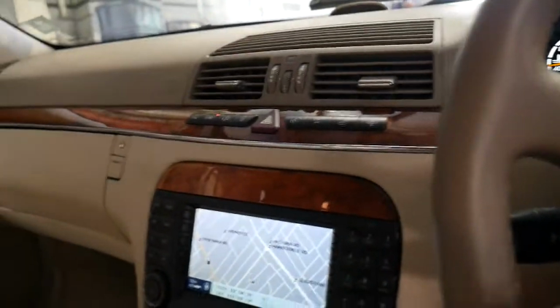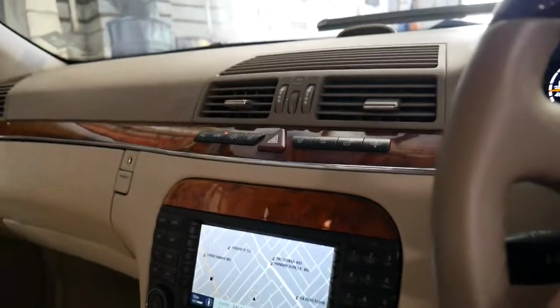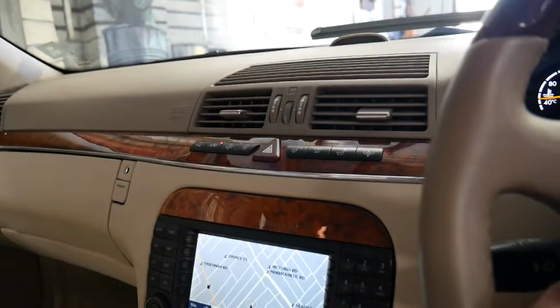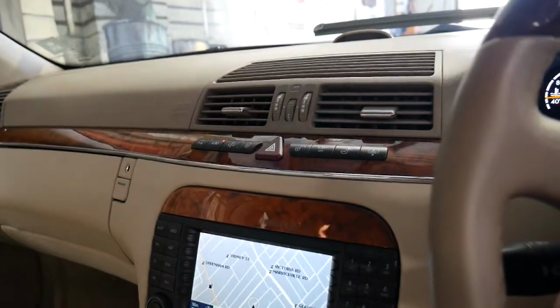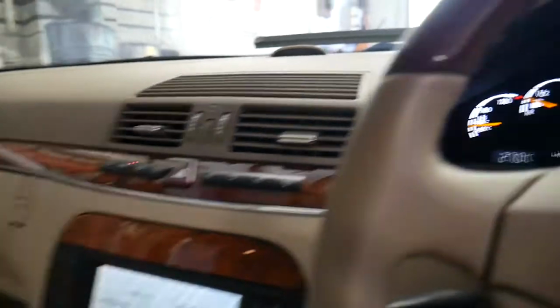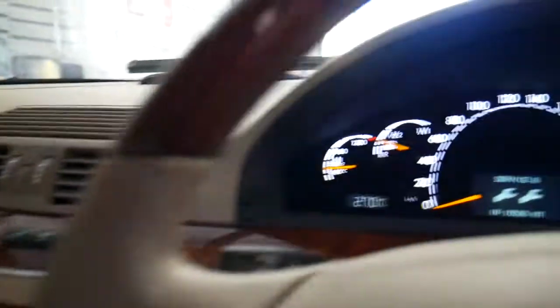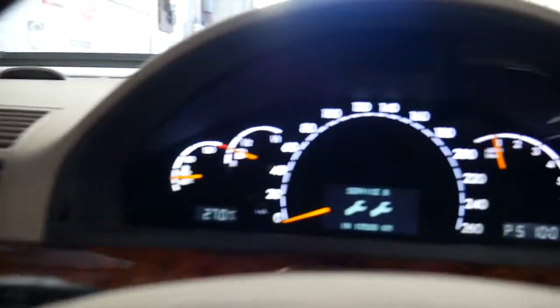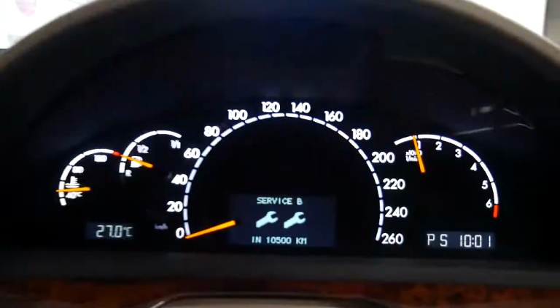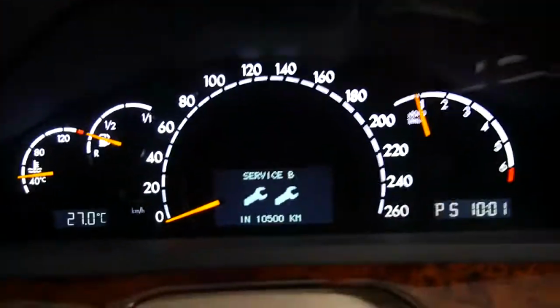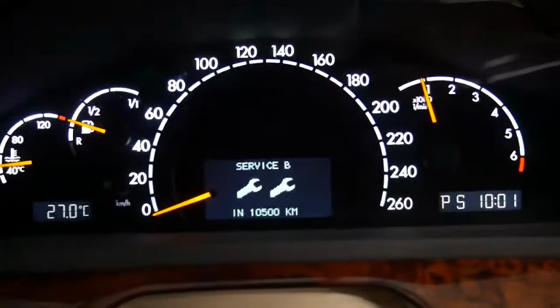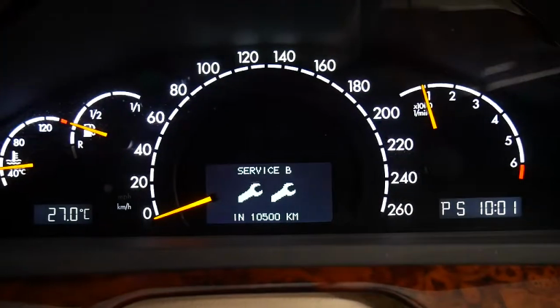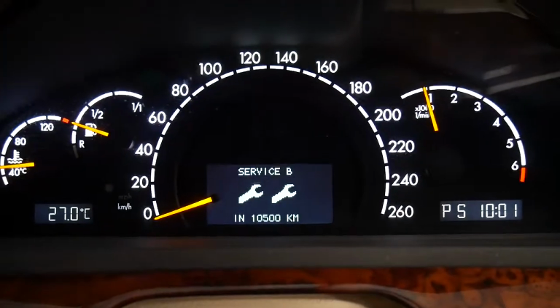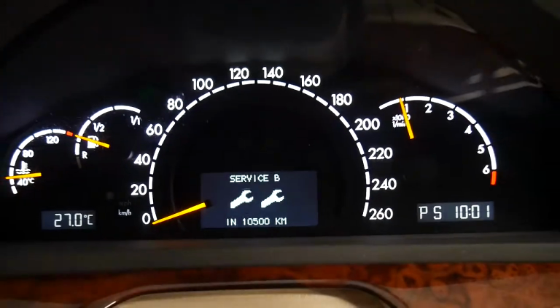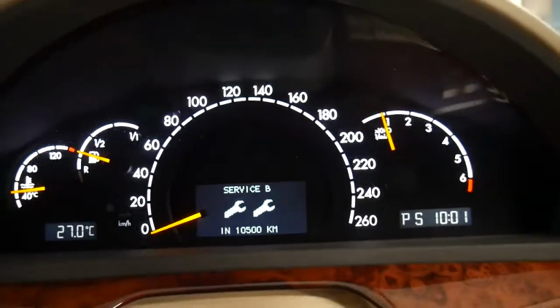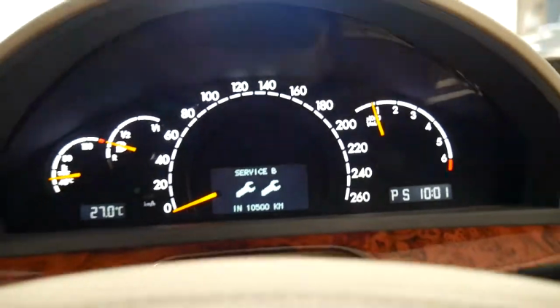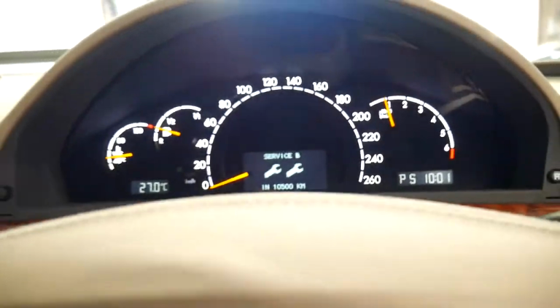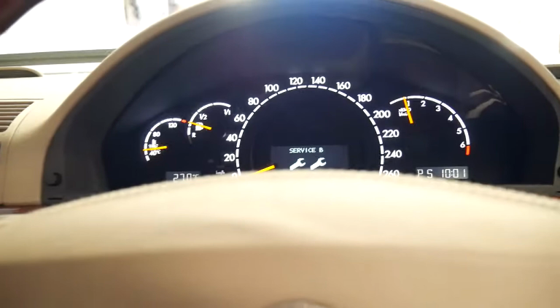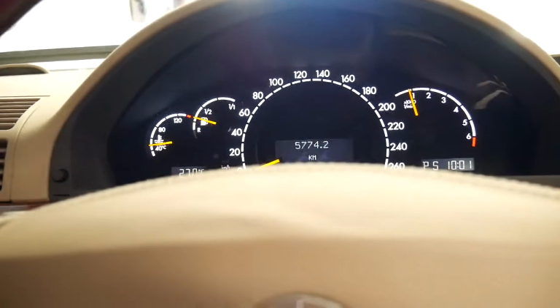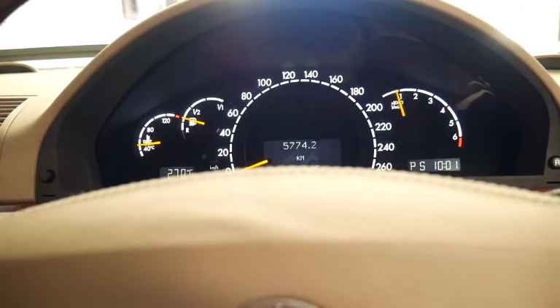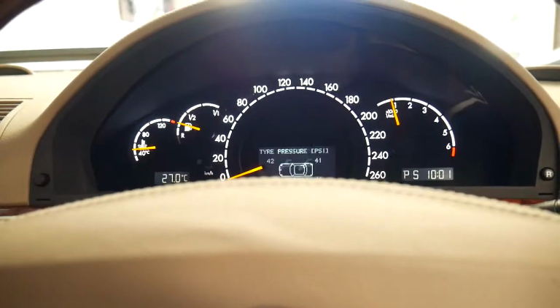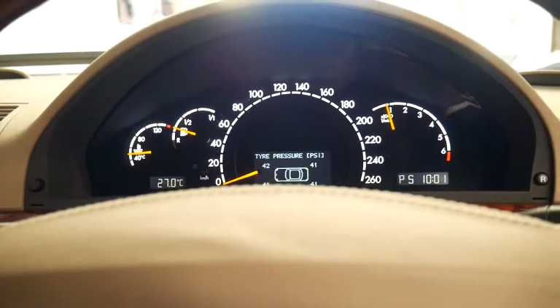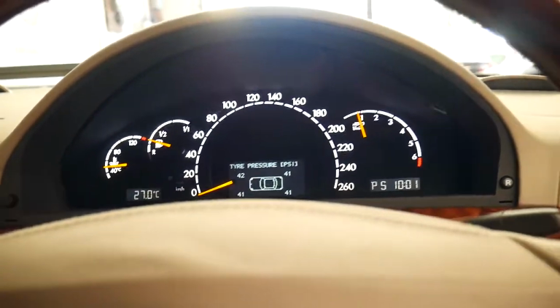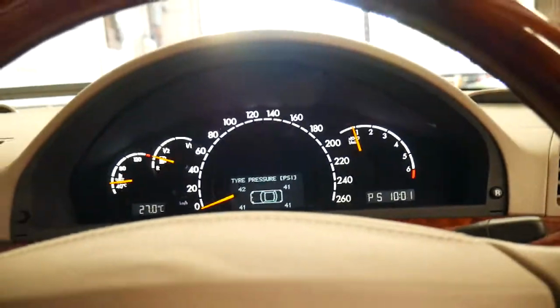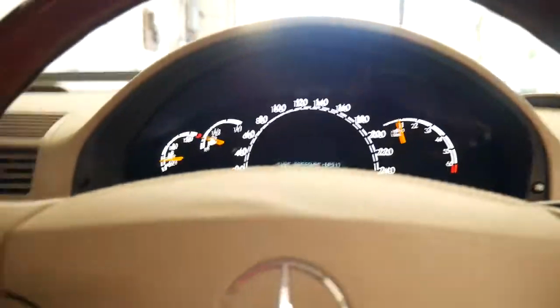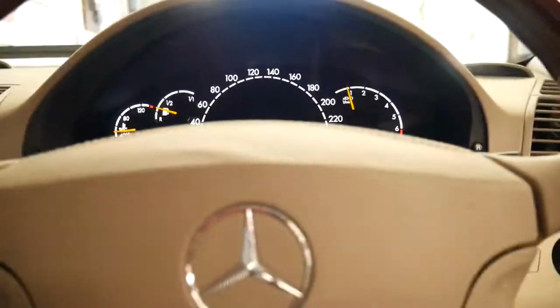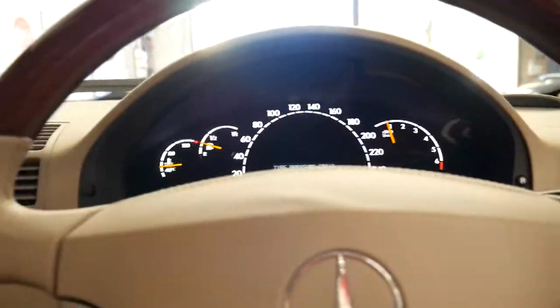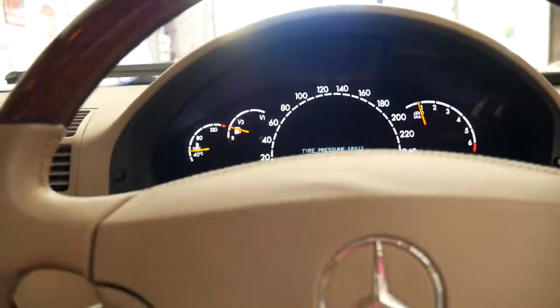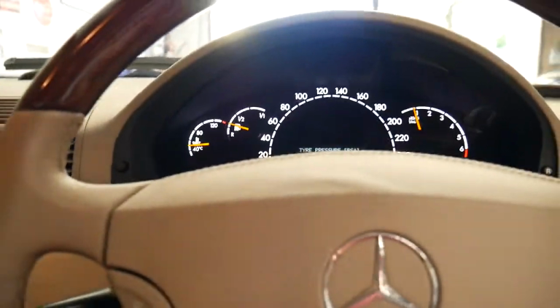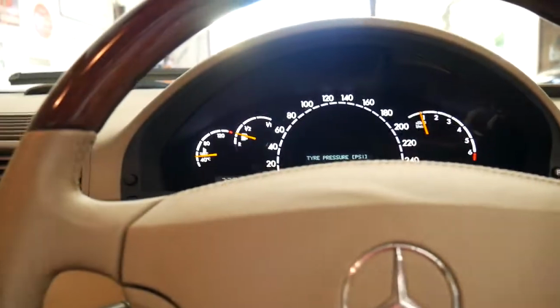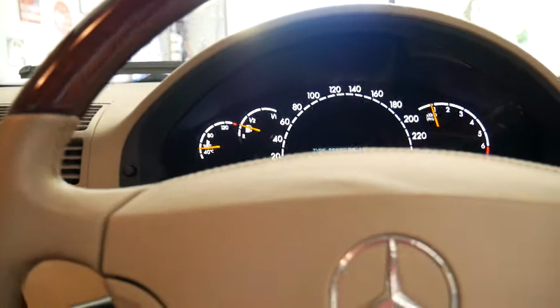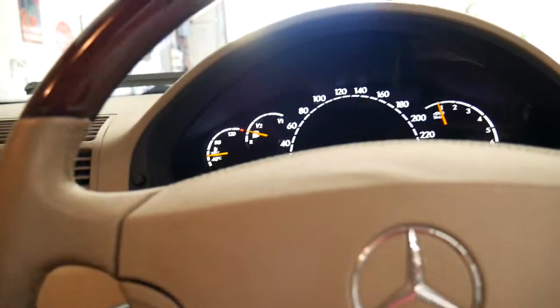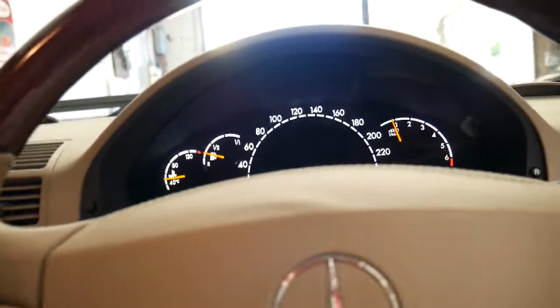It really is very impressive. The display says the next service isn't due until 10,500 kilometres. And I just found another extra — it's actually got a tyre pressure monitor.